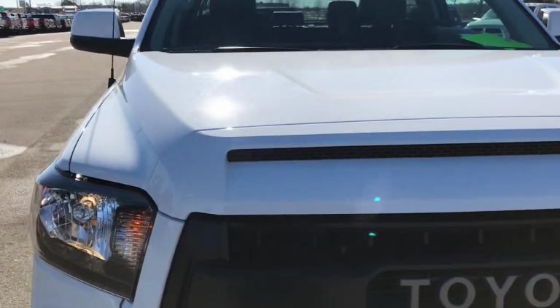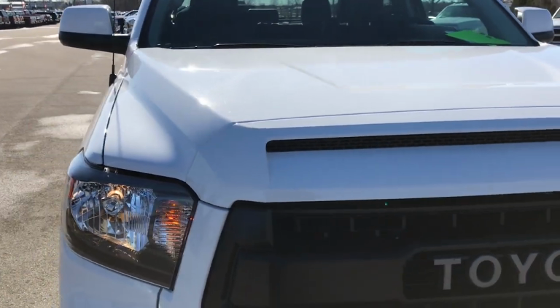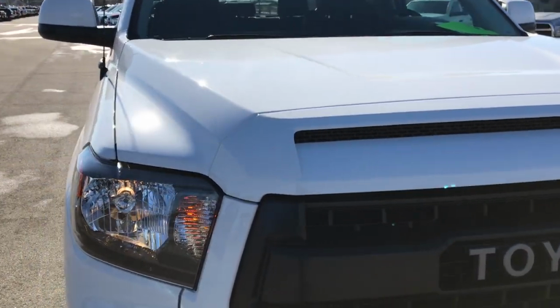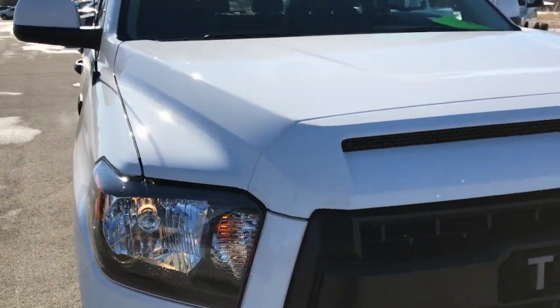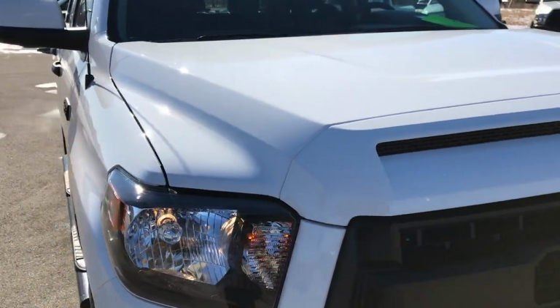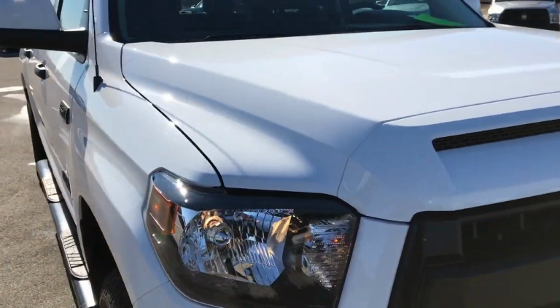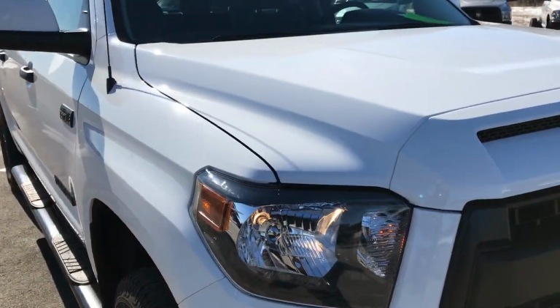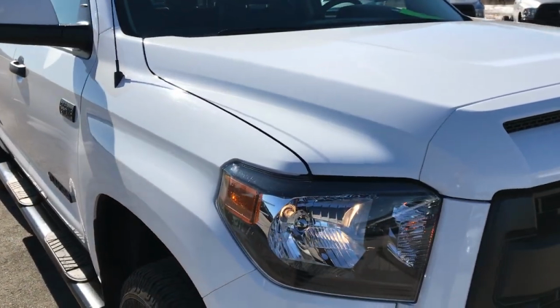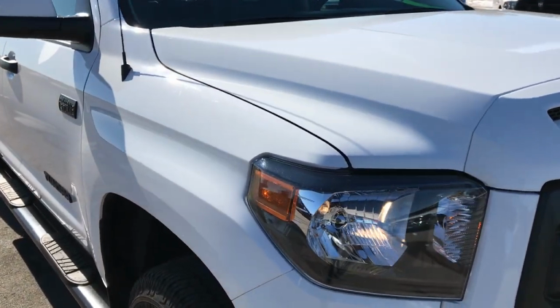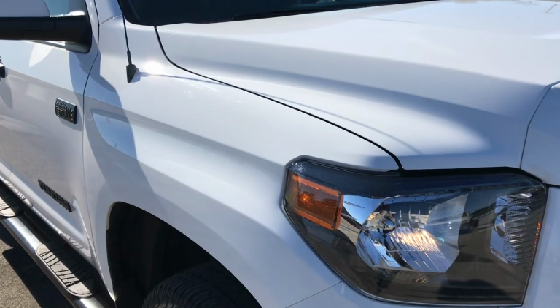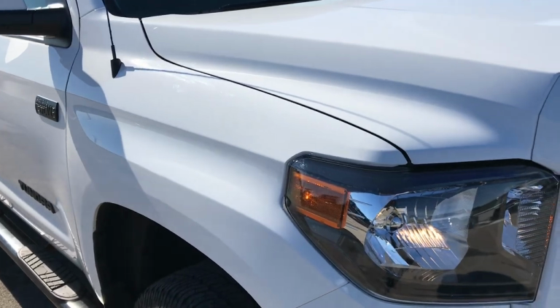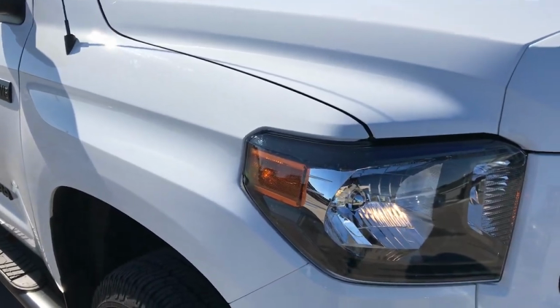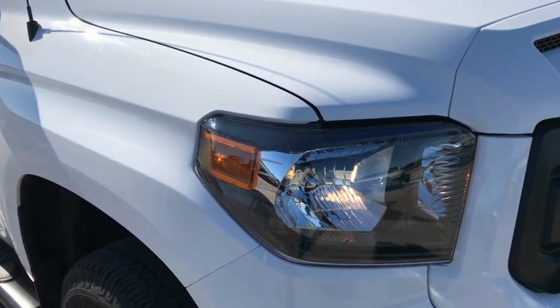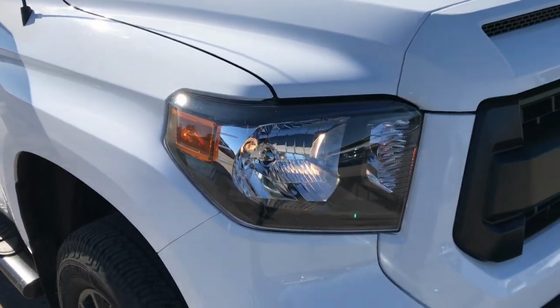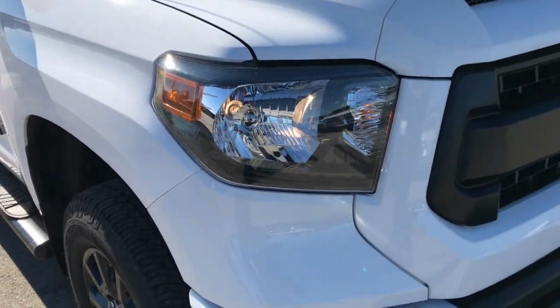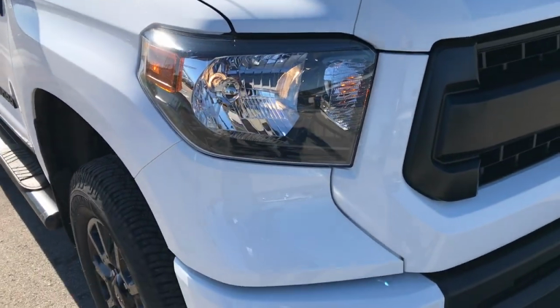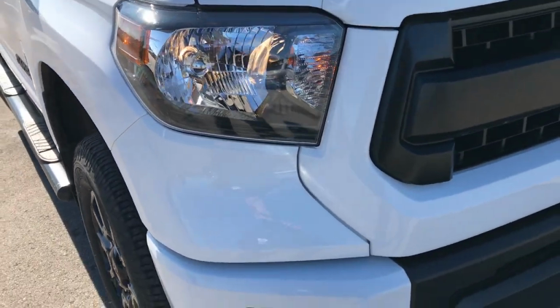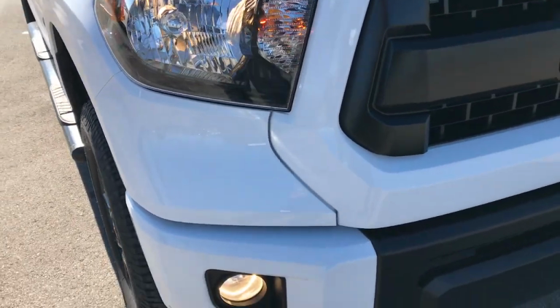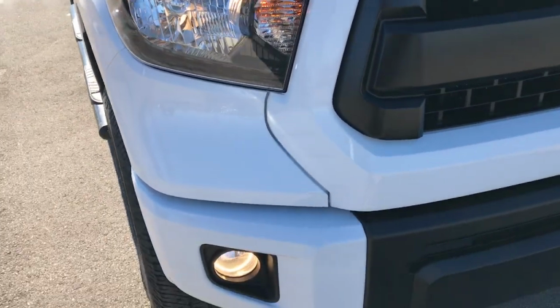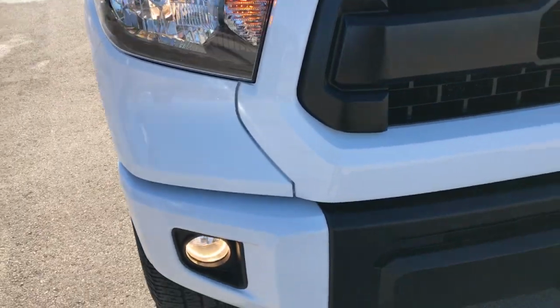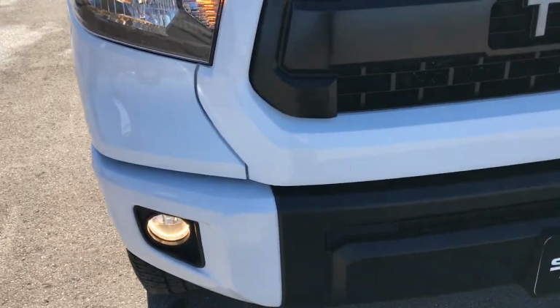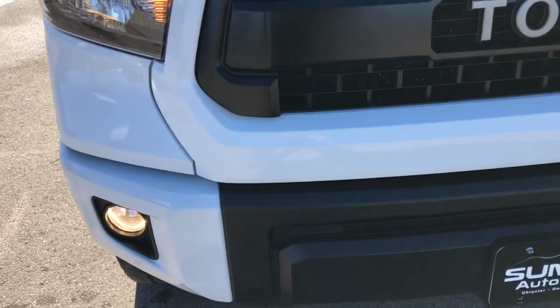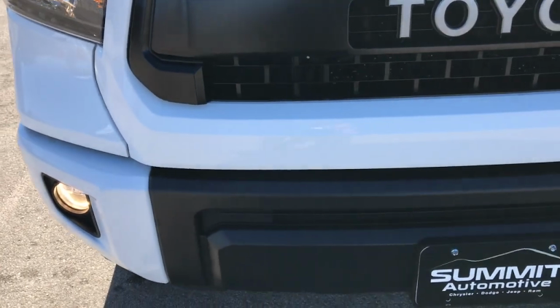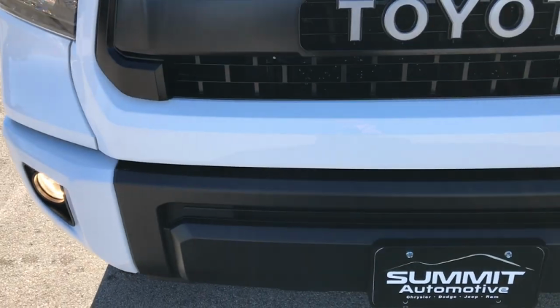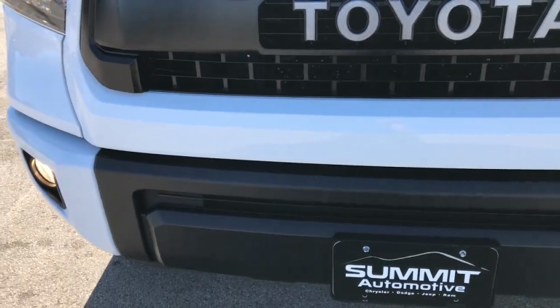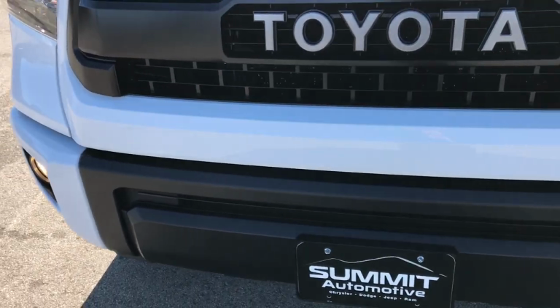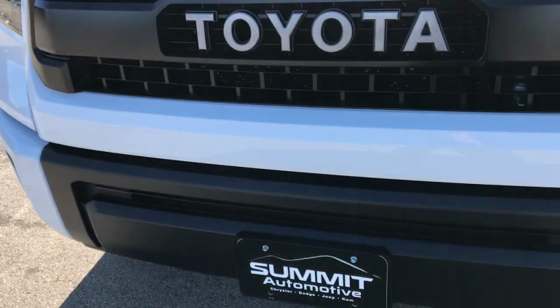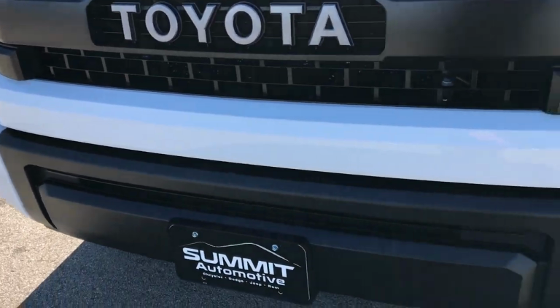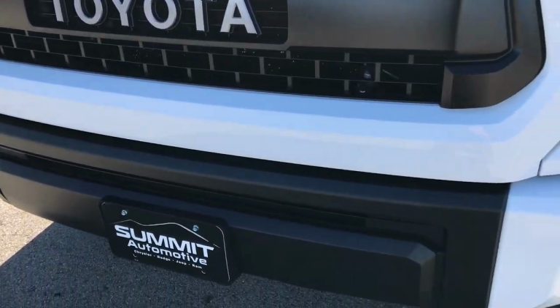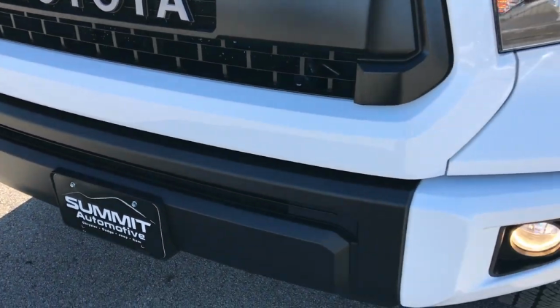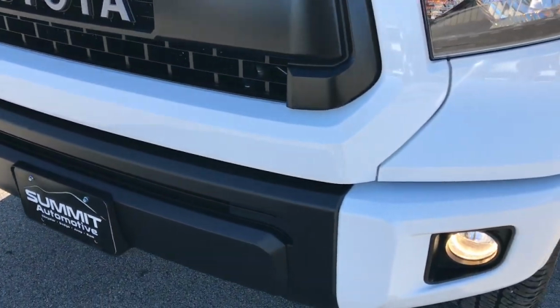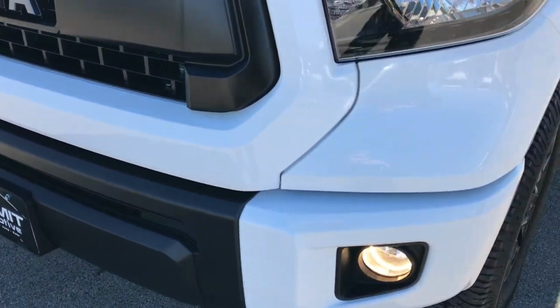Today we are checking out this super clean, like new 2017 Toyota Tundra TRD Pro. This vehicle has the 5.7 liter V8 motor. From this HD video, you will be able to tell that this truck is extremely clean all the way around, and hopefully learn a little bit about the TRD Pro package.